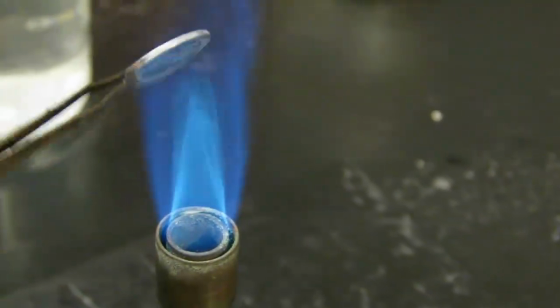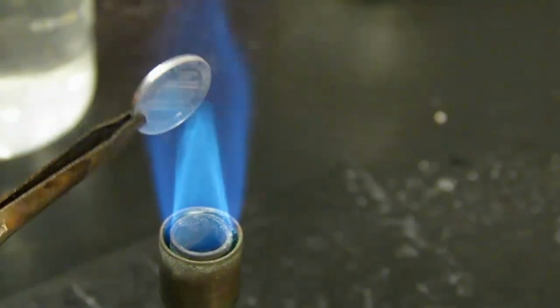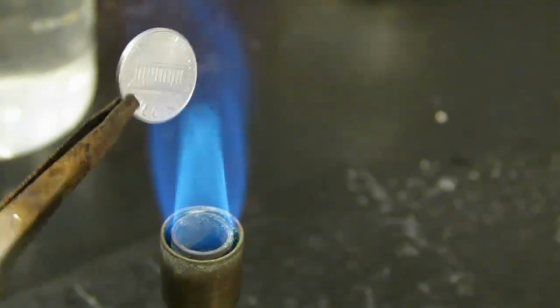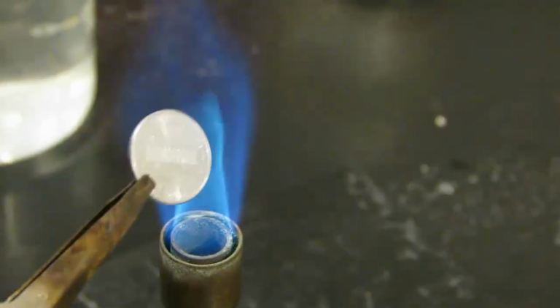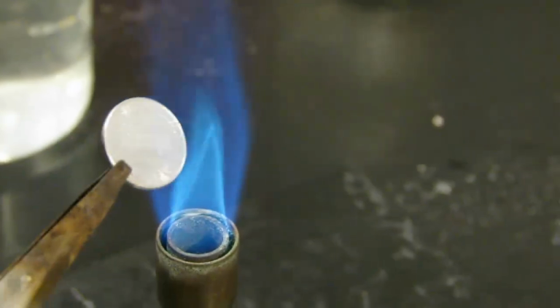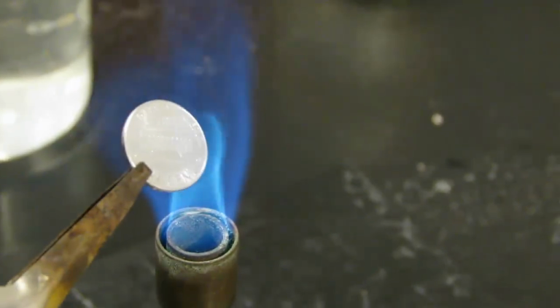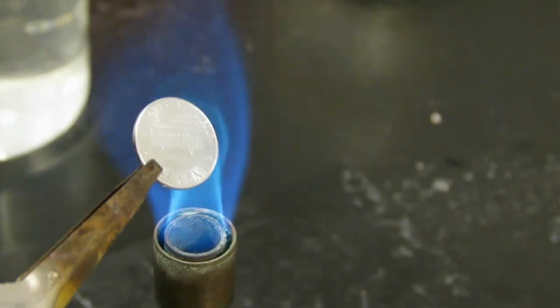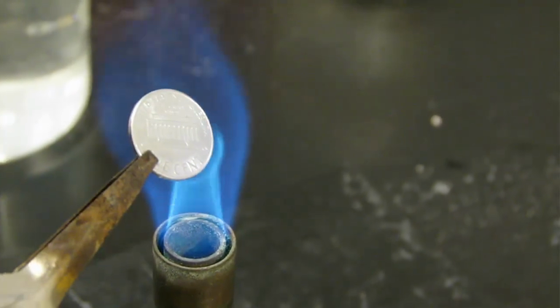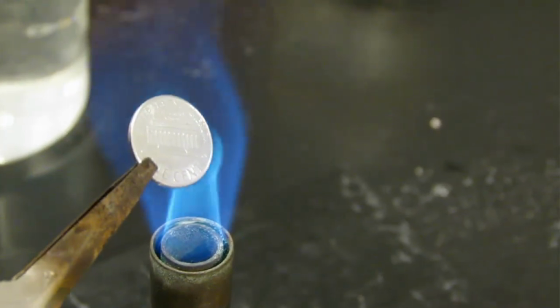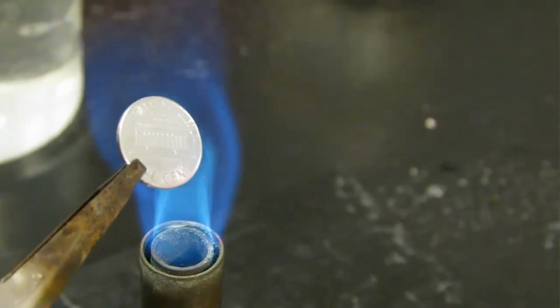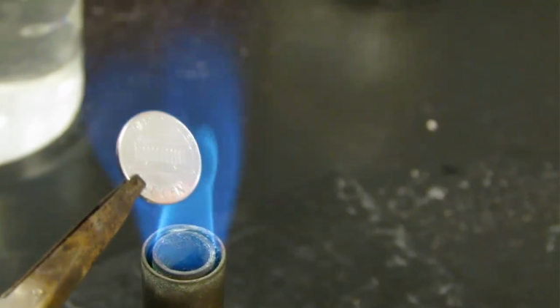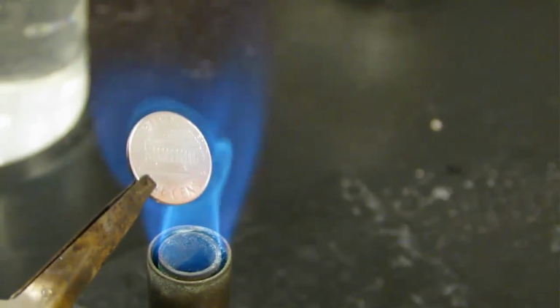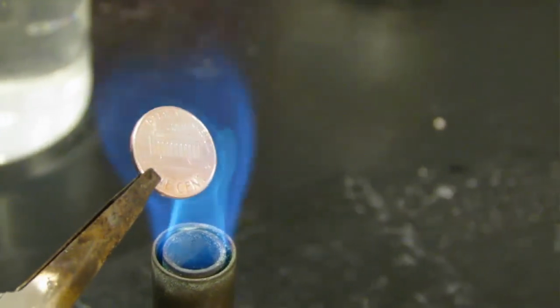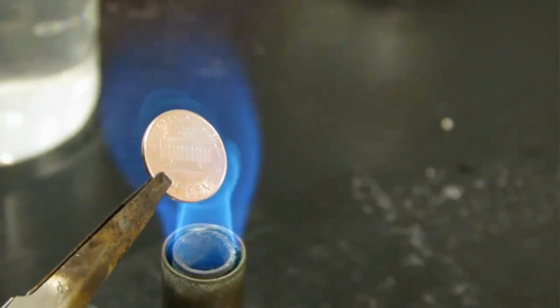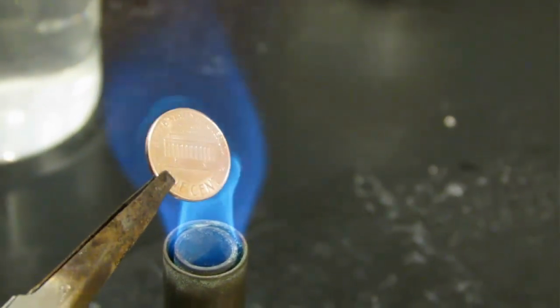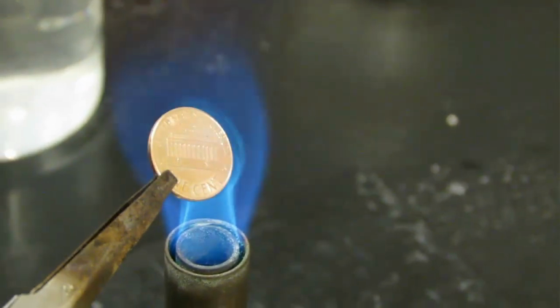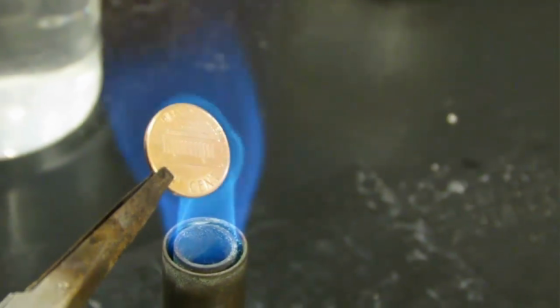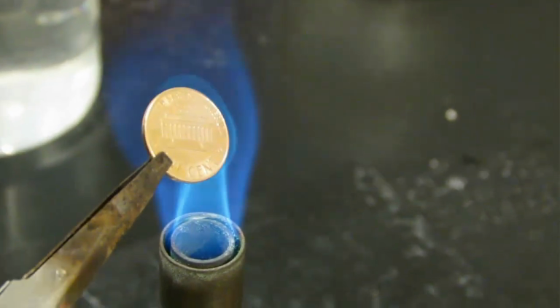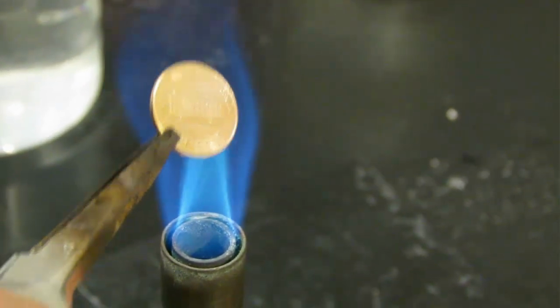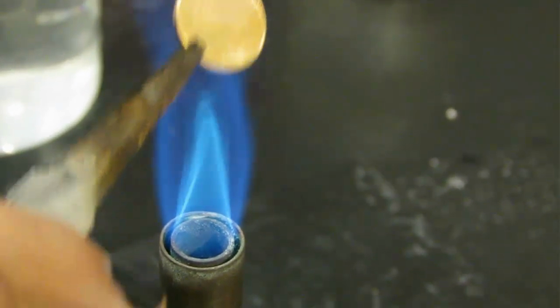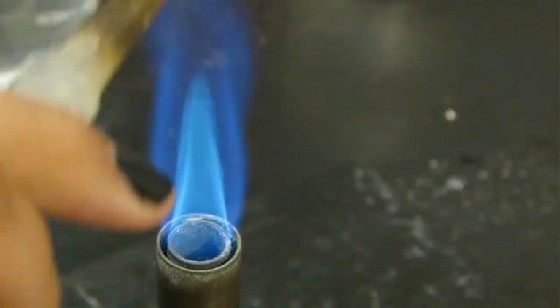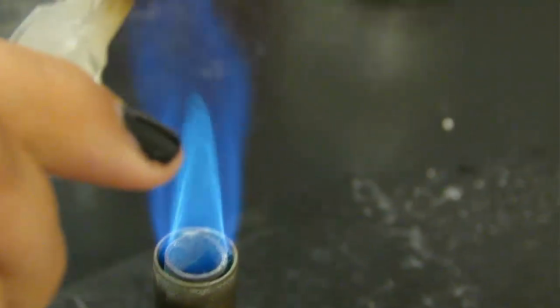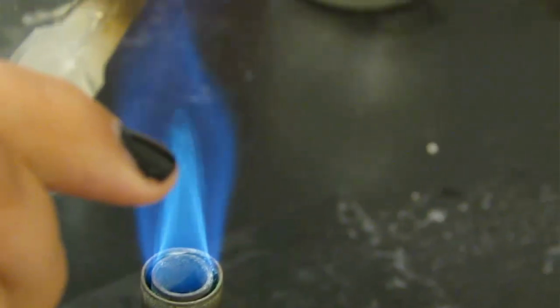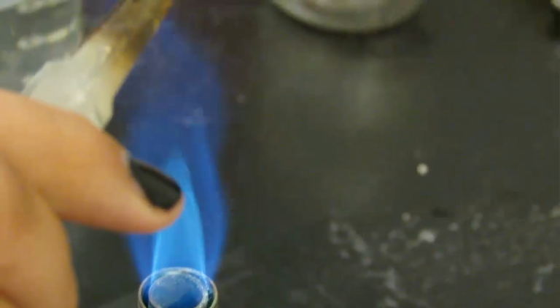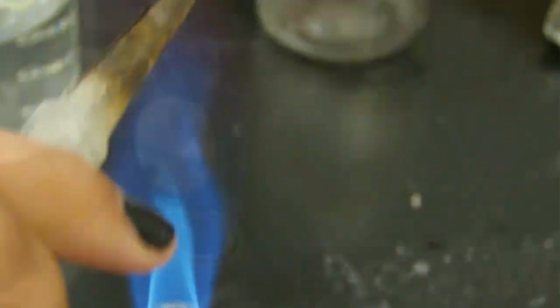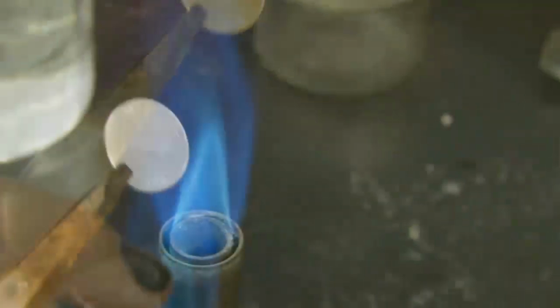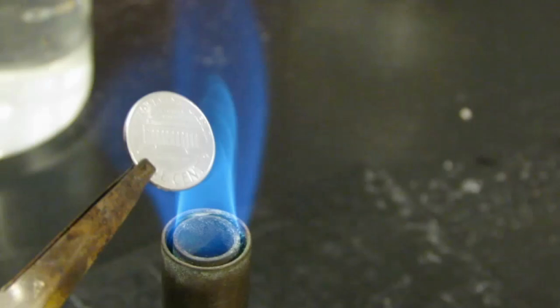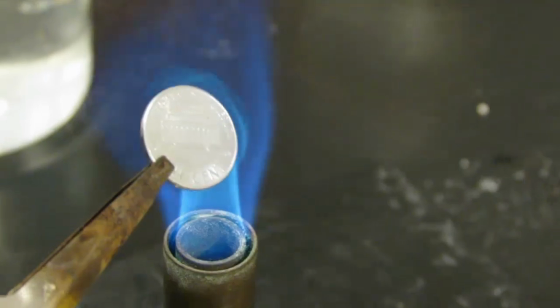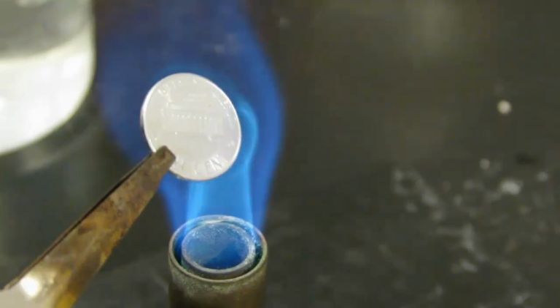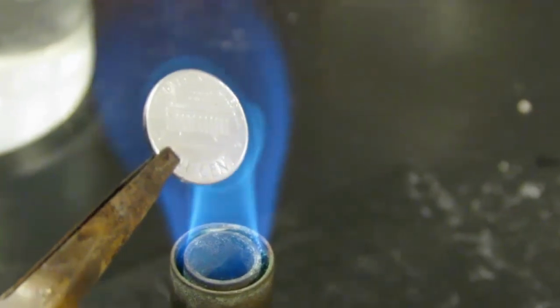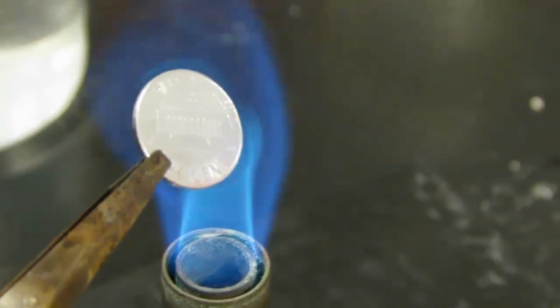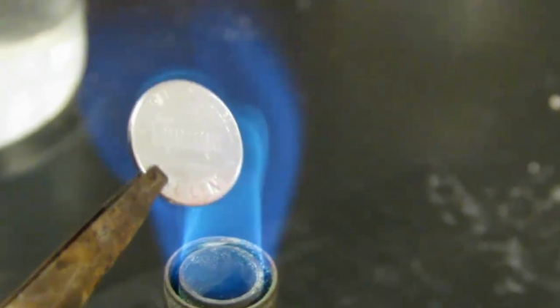When we apply heat, that layer of zinc is going to melt with the copper beneath, and we're going to end up with brass — which you saw happen right there.